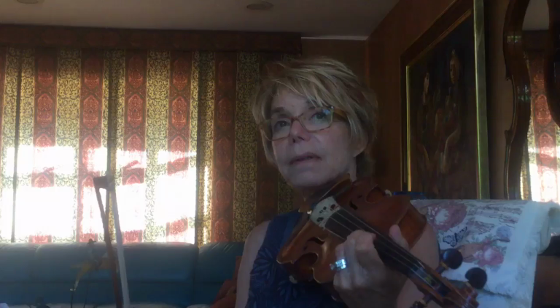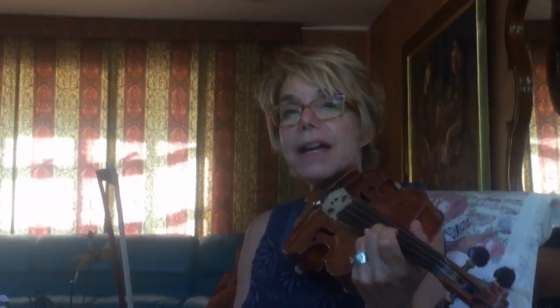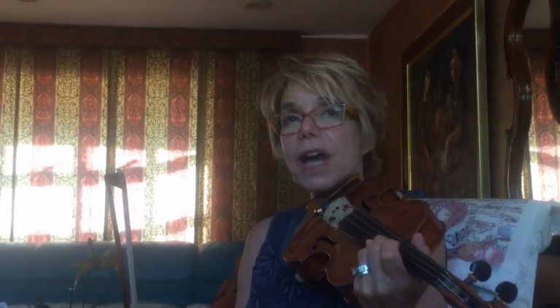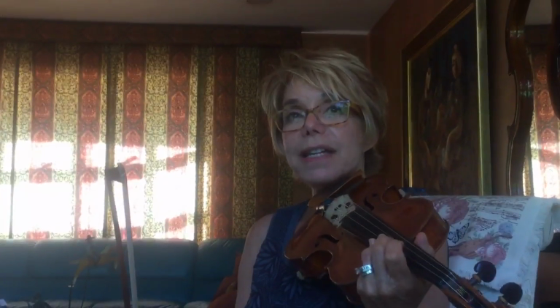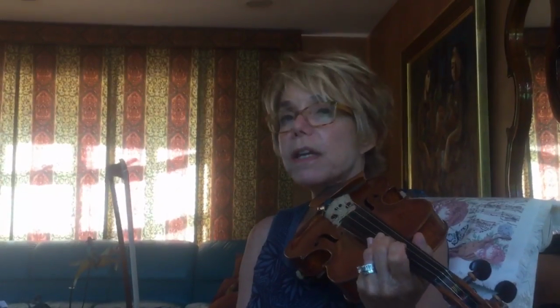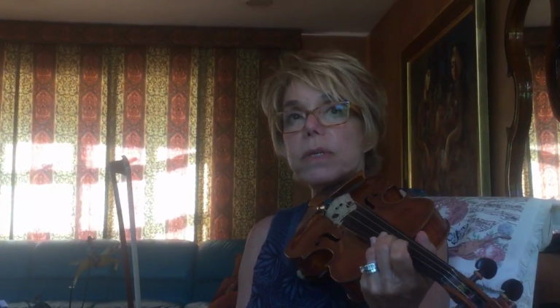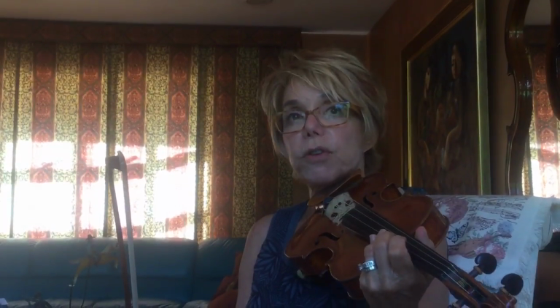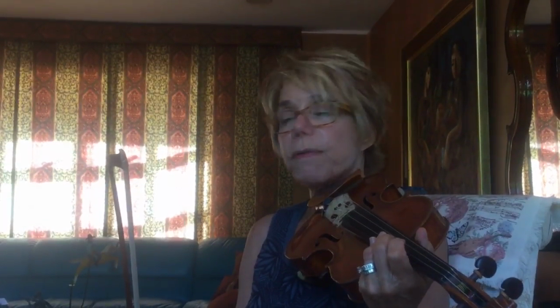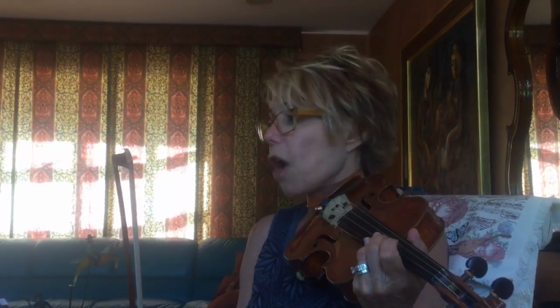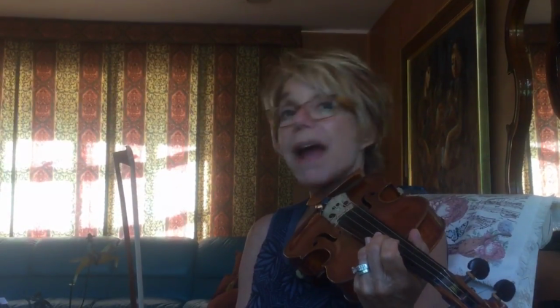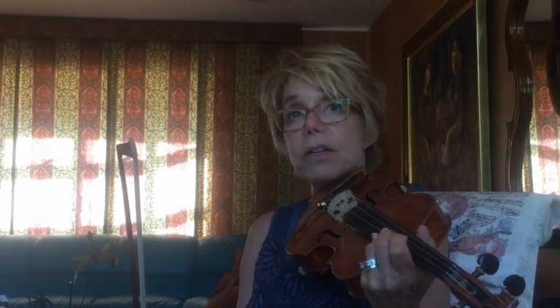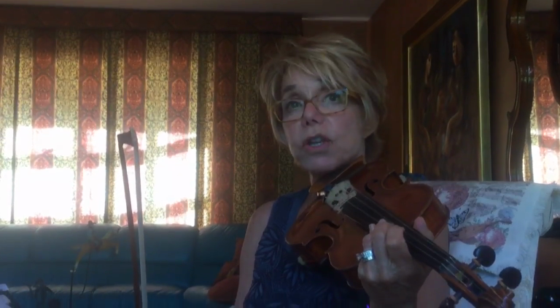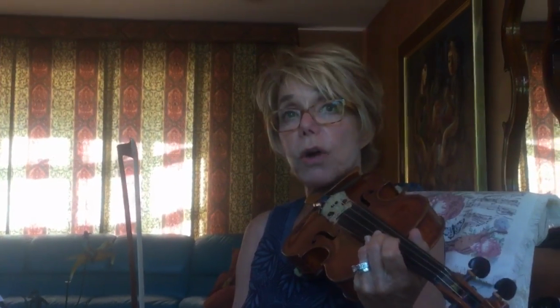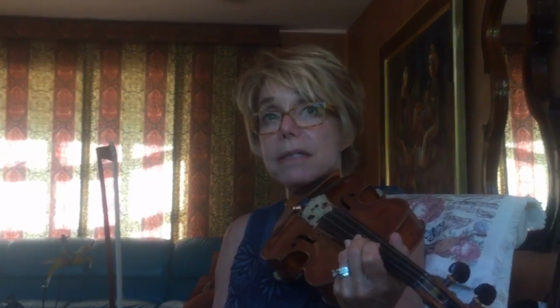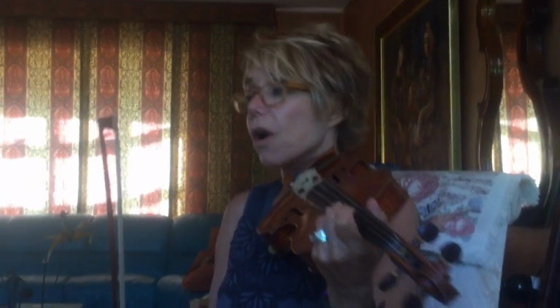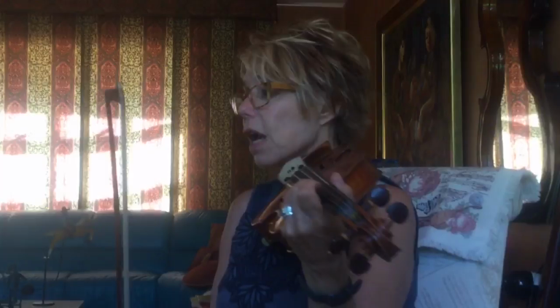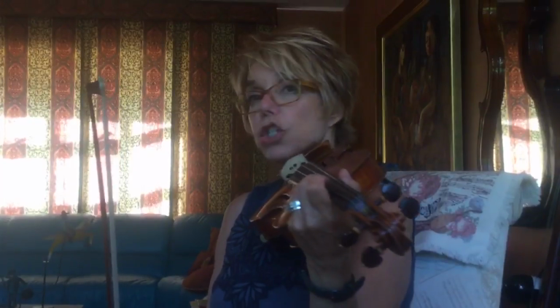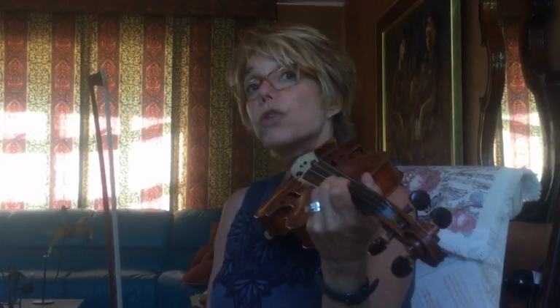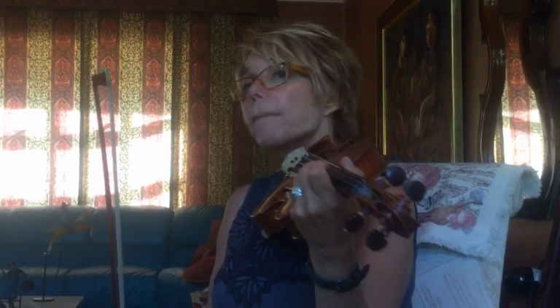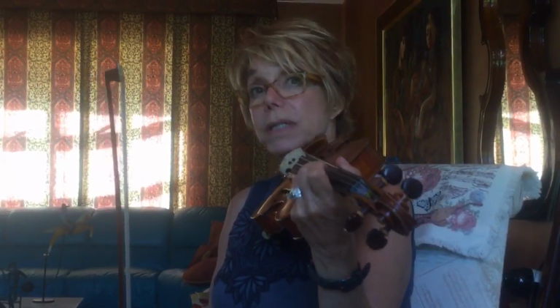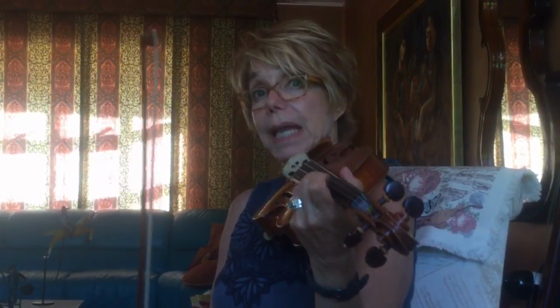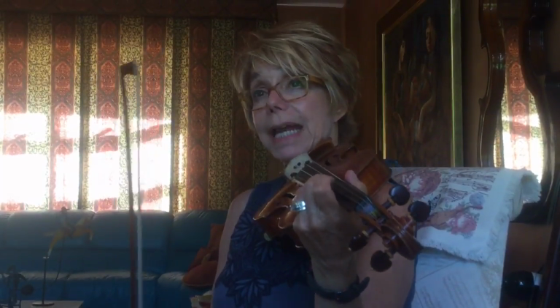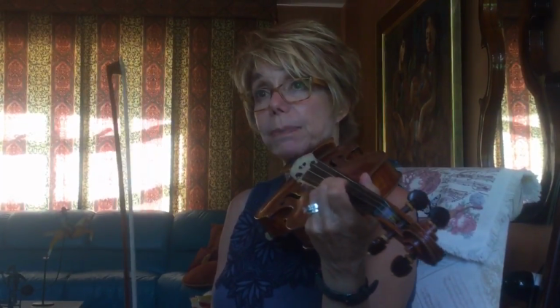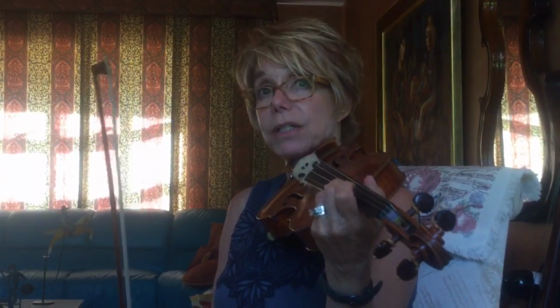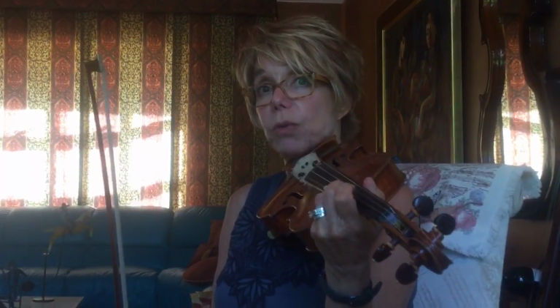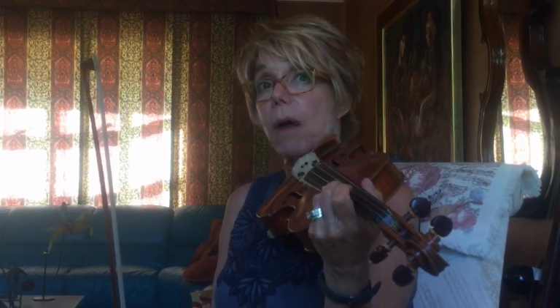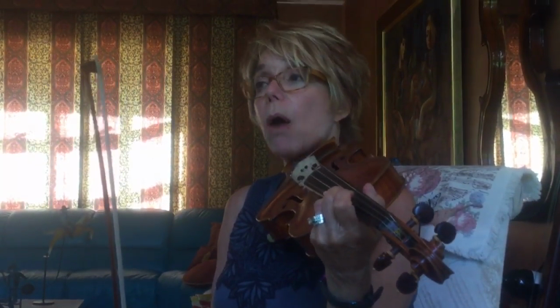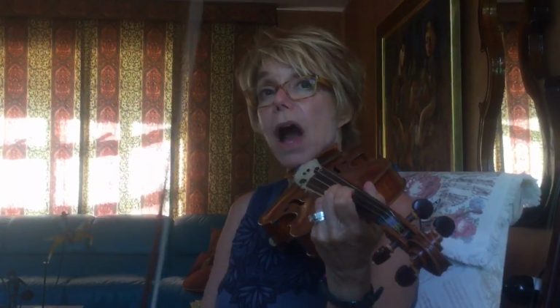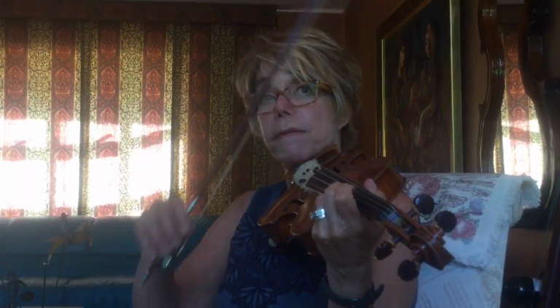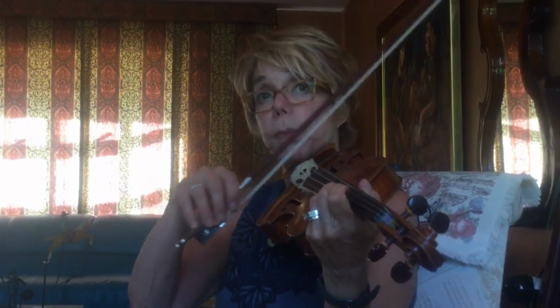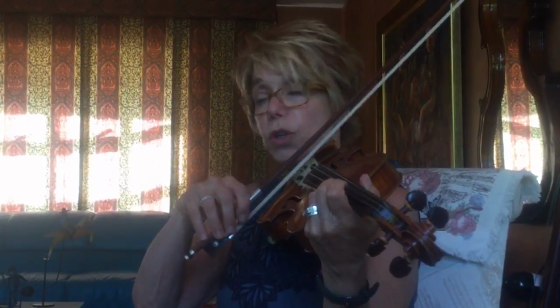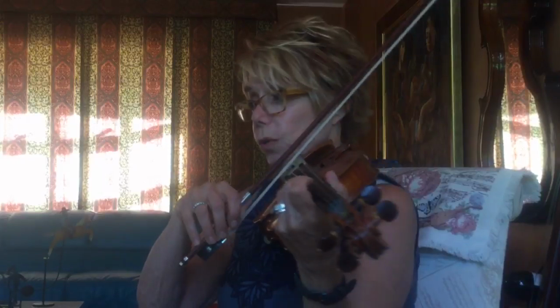Hi Jenna, this video is for you for practicing your solo May song. I'm going to play it and explain to you what kind of bow to use.